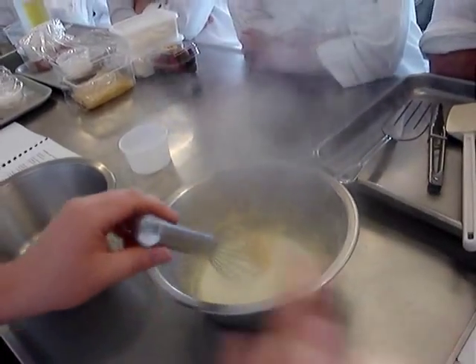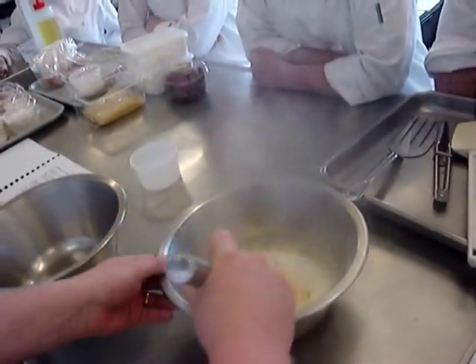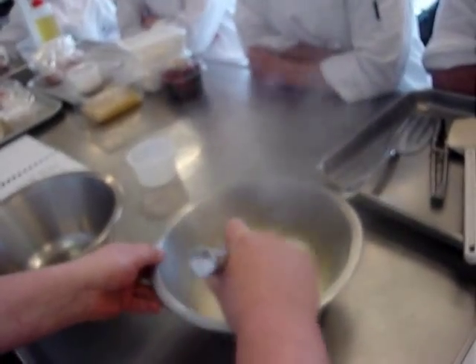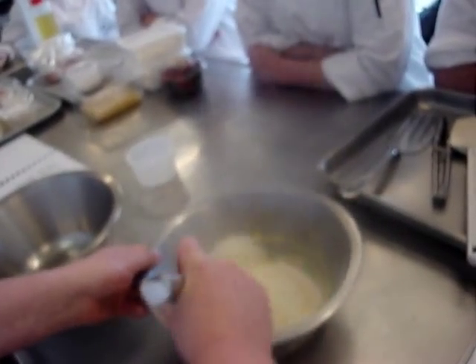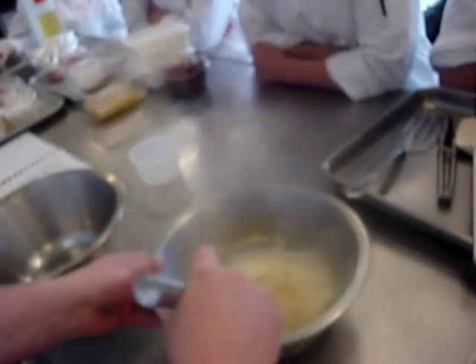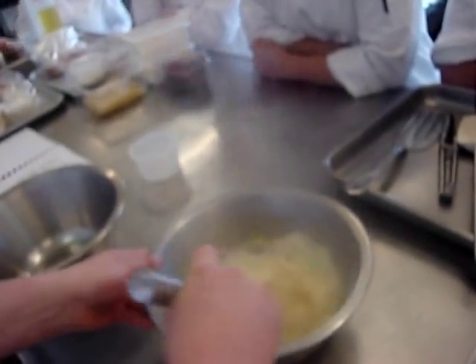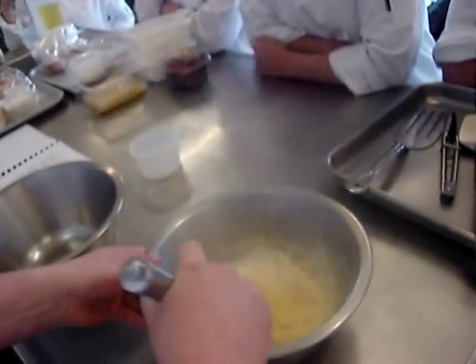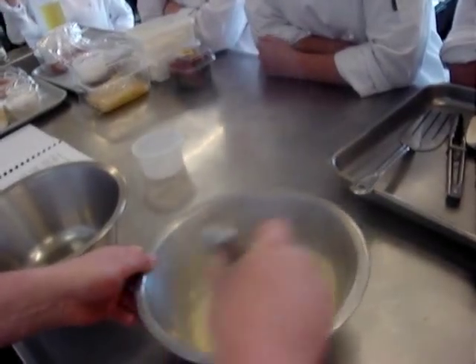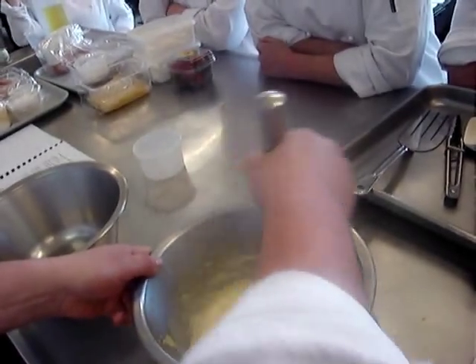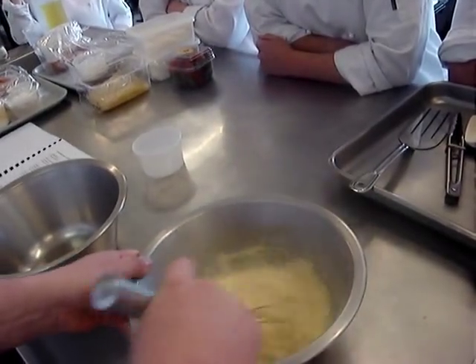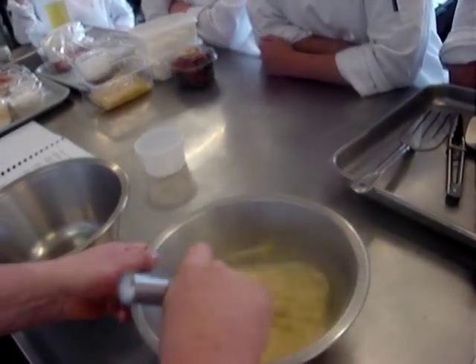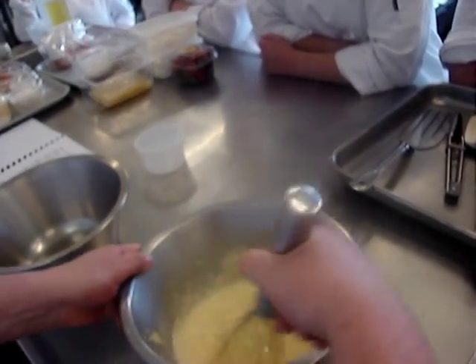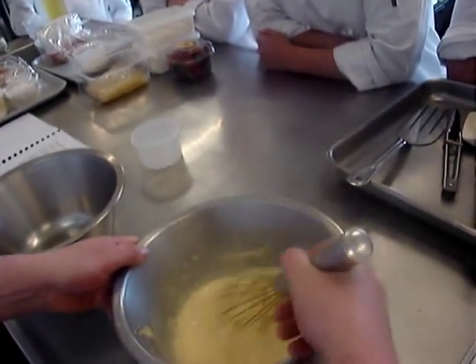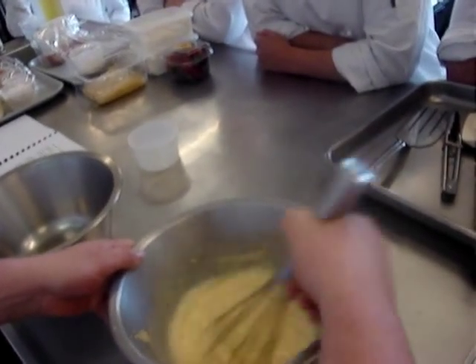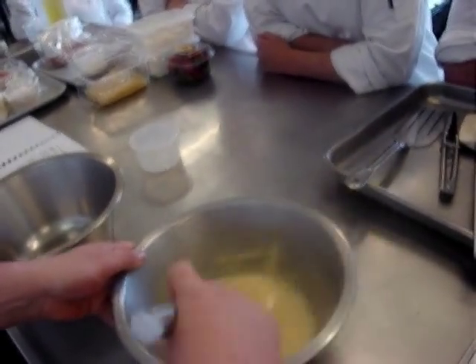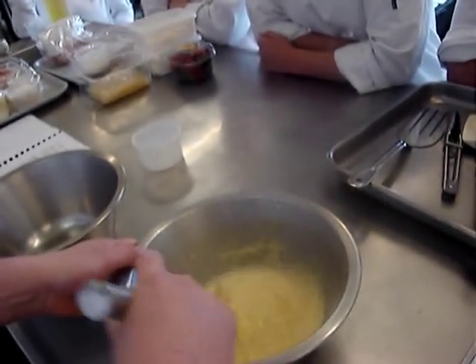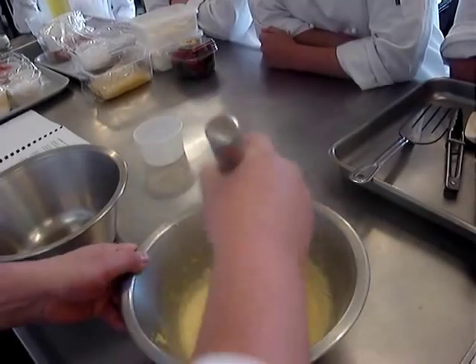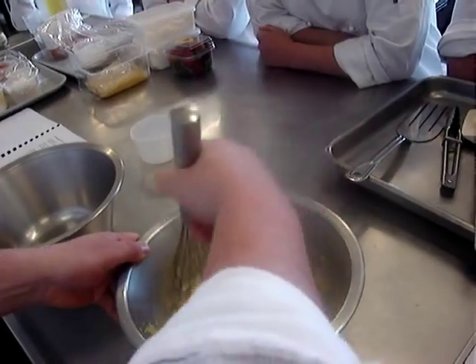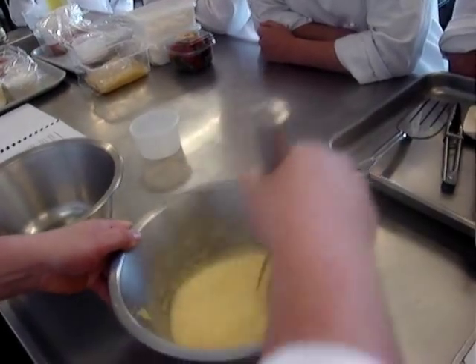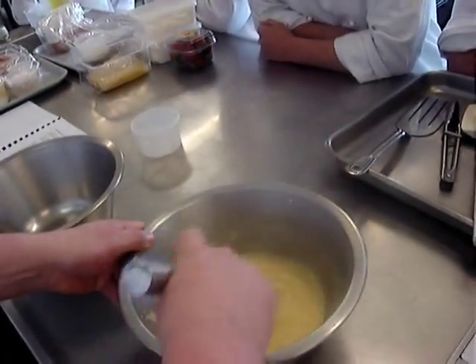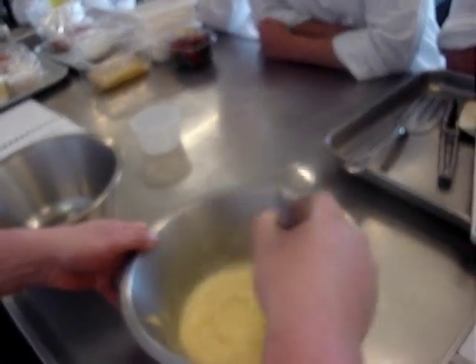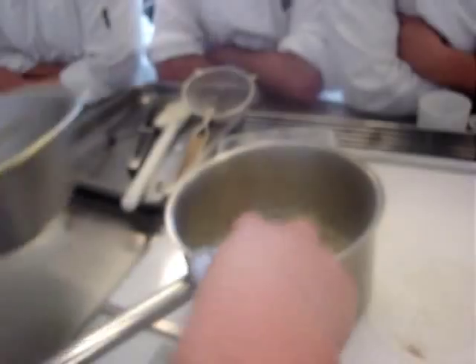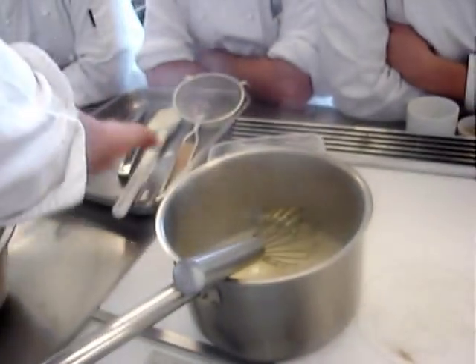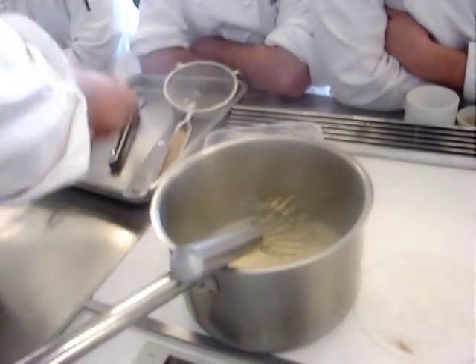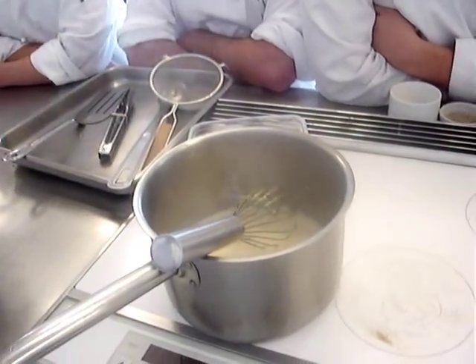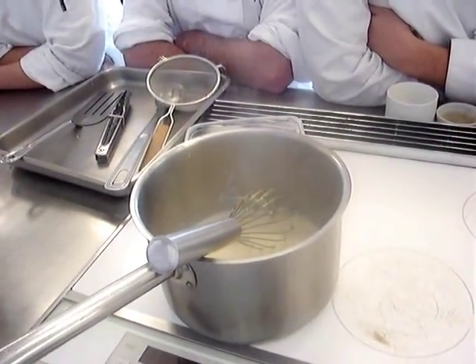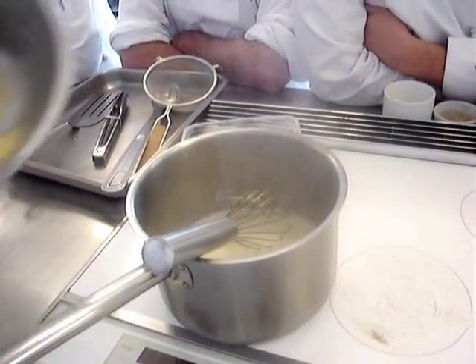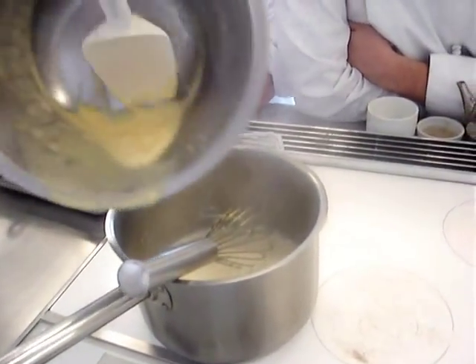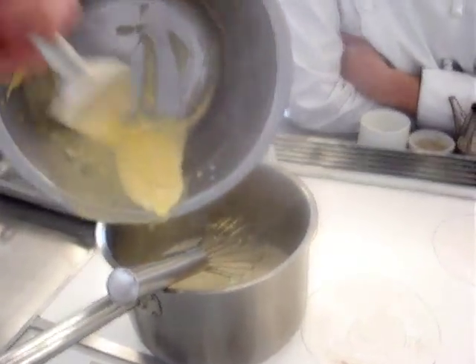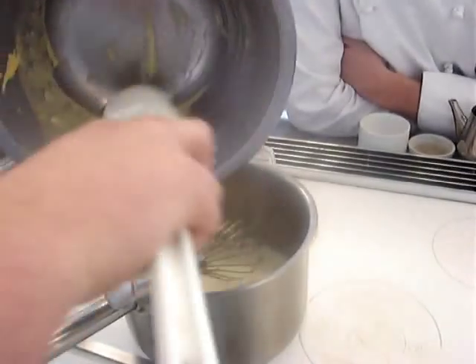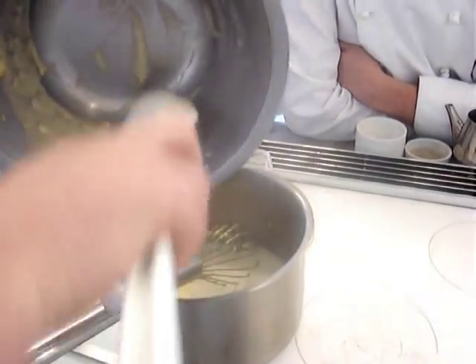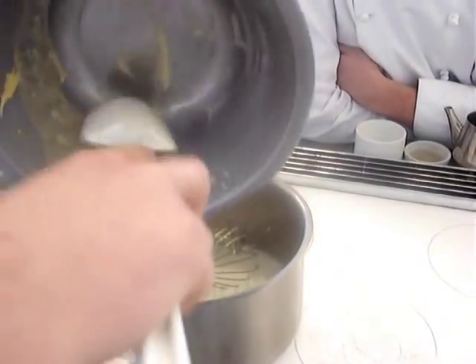Then we pour over the scalded milk and whisk gently. This process is called tempering. Once it's all incorporated, we'll then look at placing that back into the pot and cooking it out, taking care to make sure we get all the last remnants from the bowl.